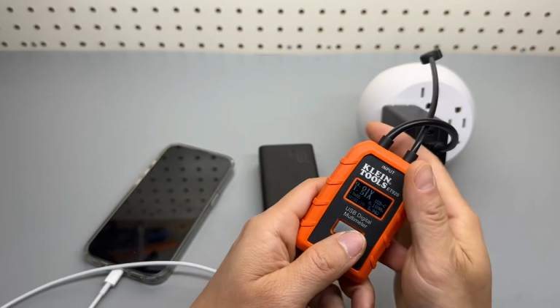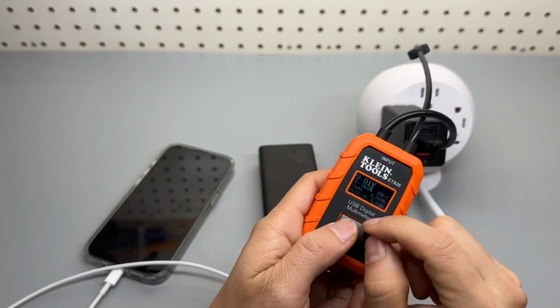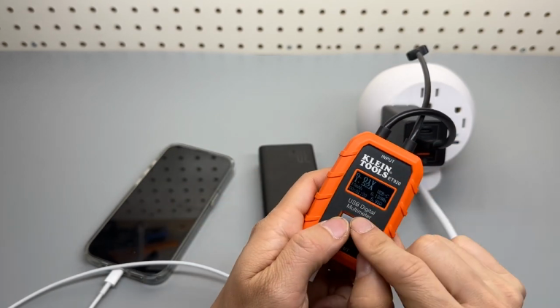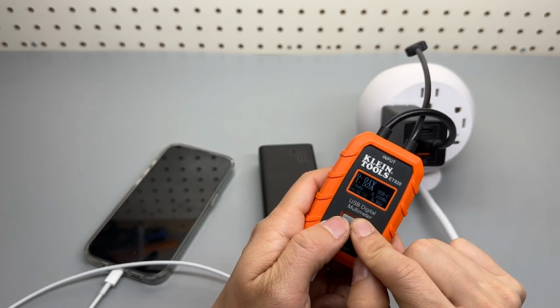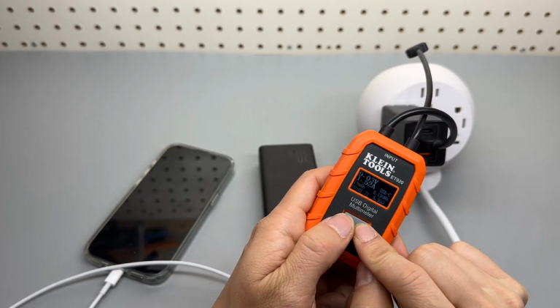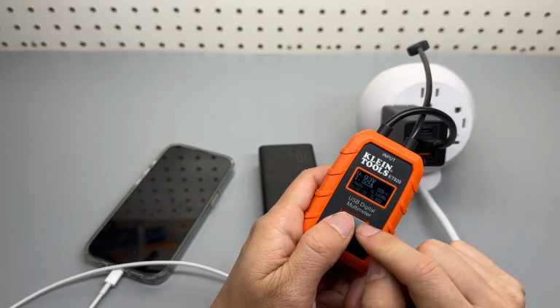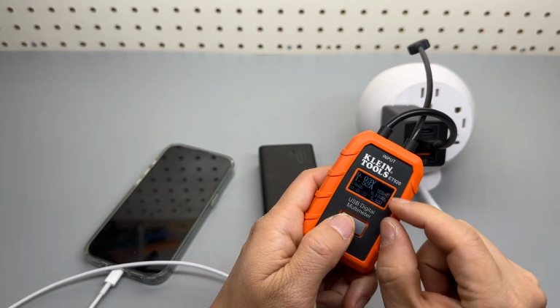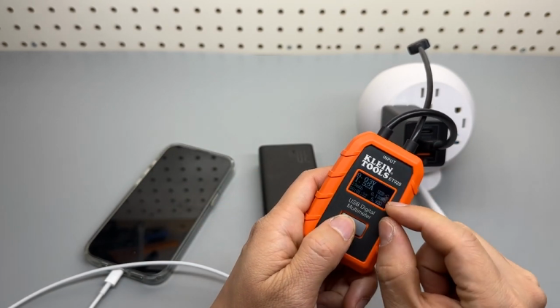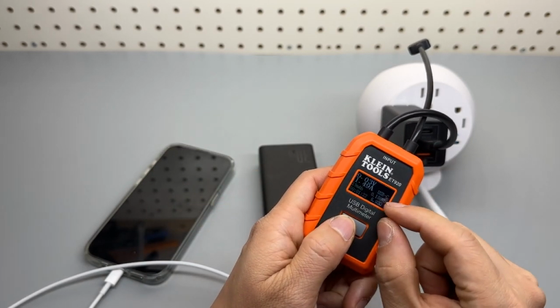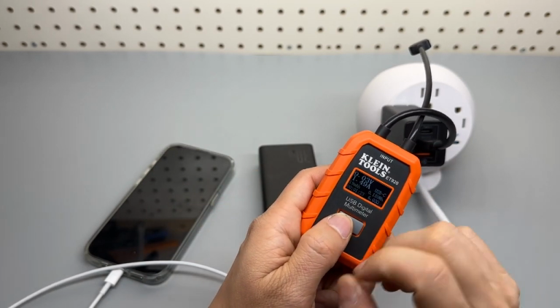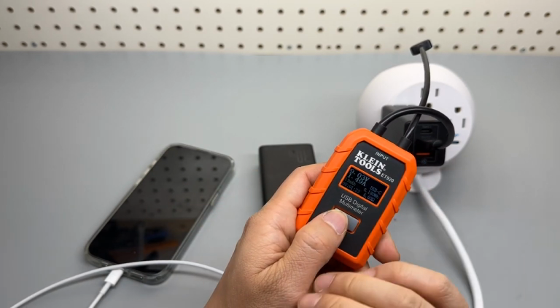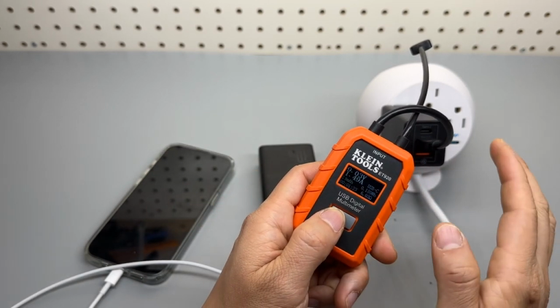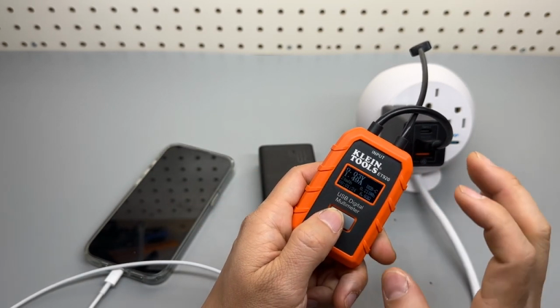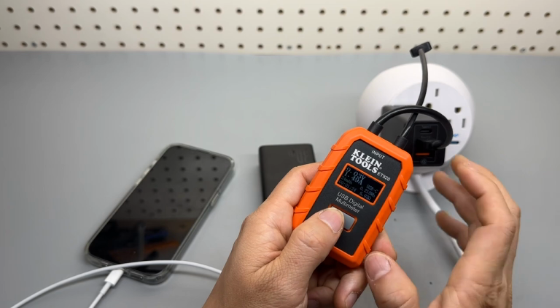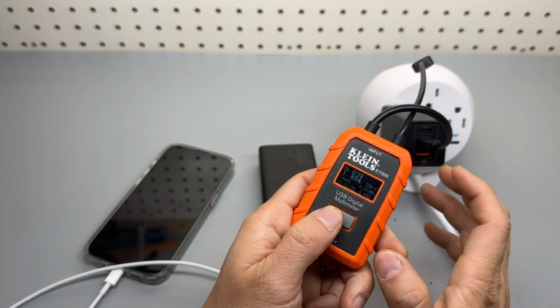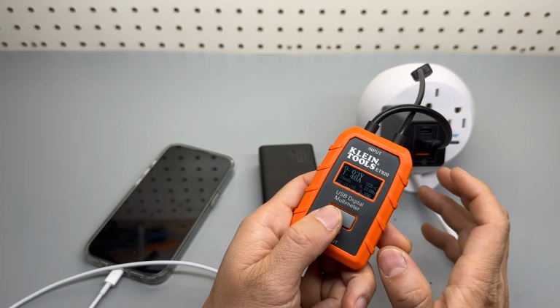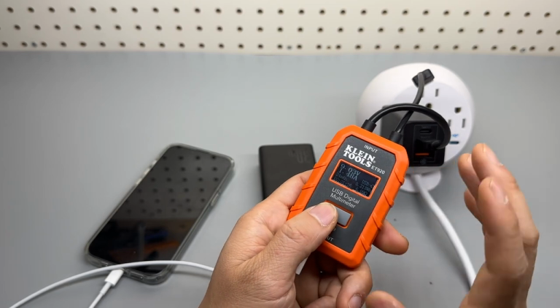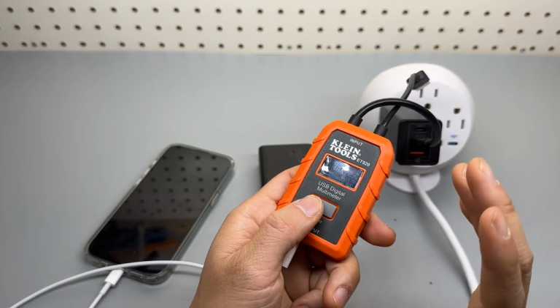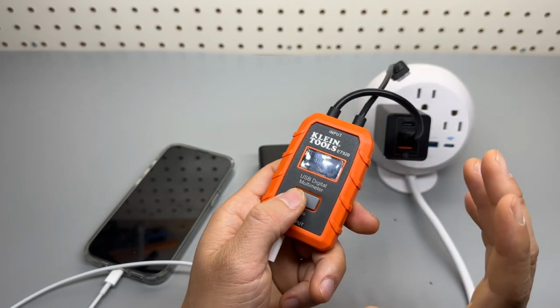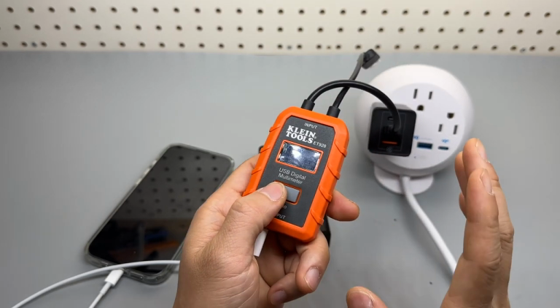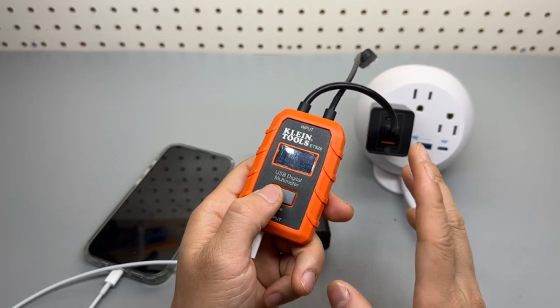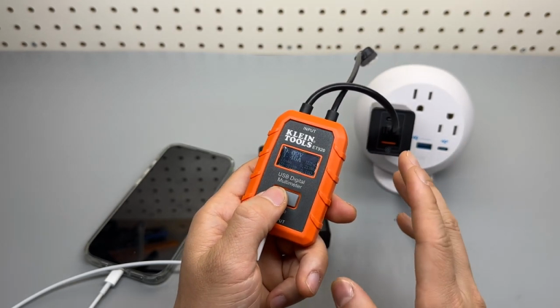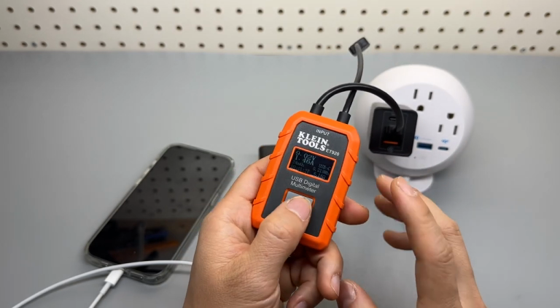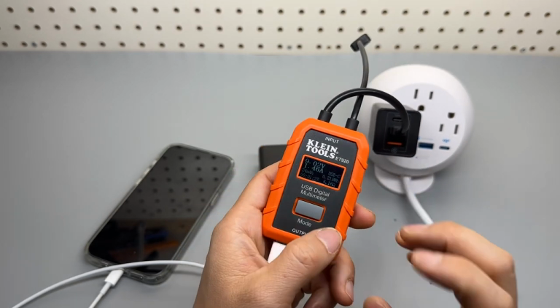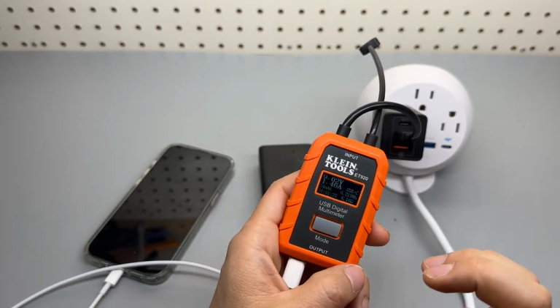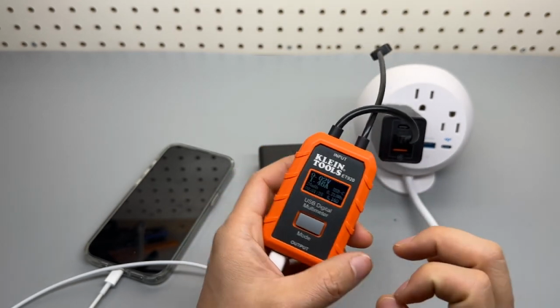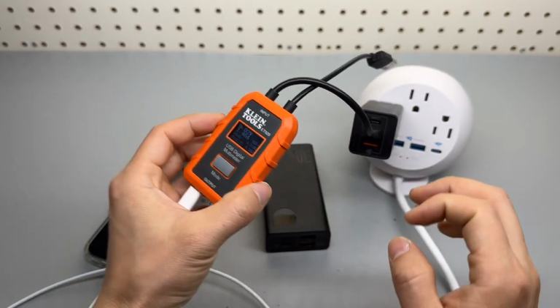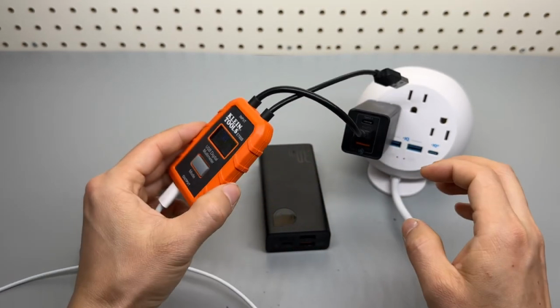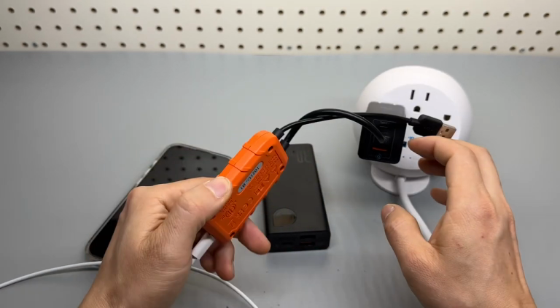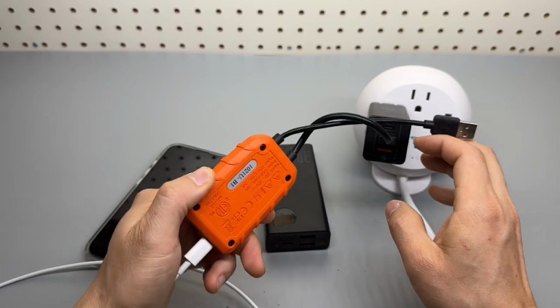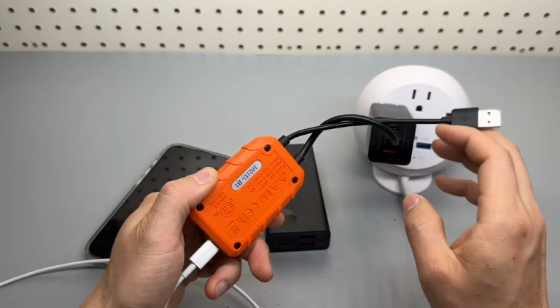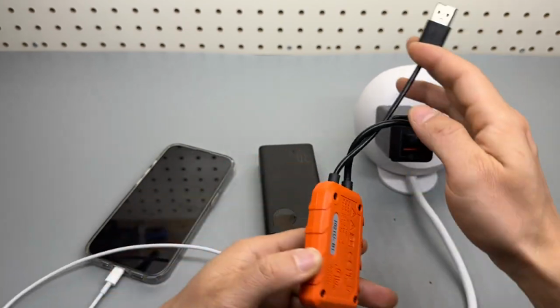There is one drawback: if I were to test the total capacity and the battery dies, if I forgot to press this button to save the memory, the current session will be lost. I think that is something Fnirsi can definitely improve in the future.